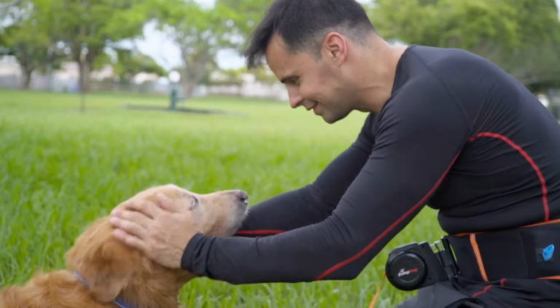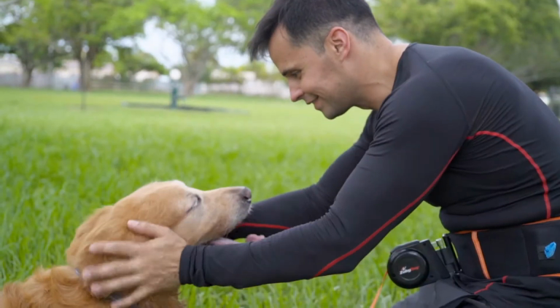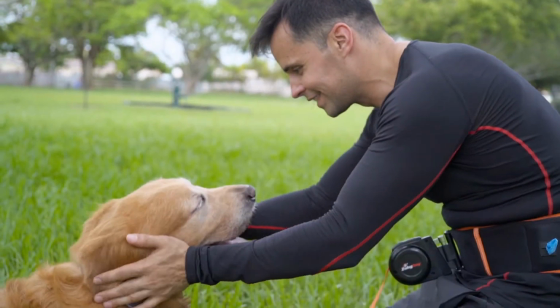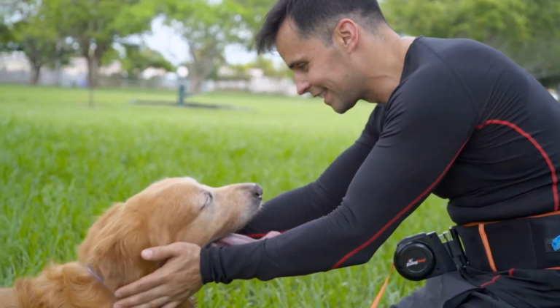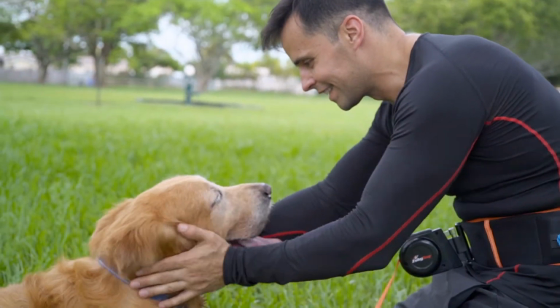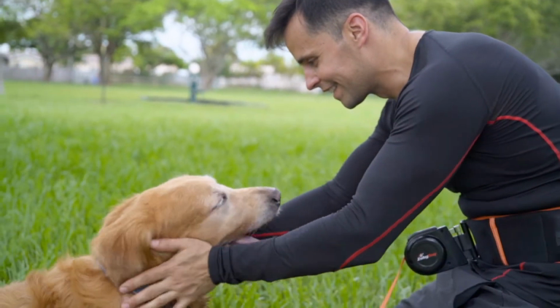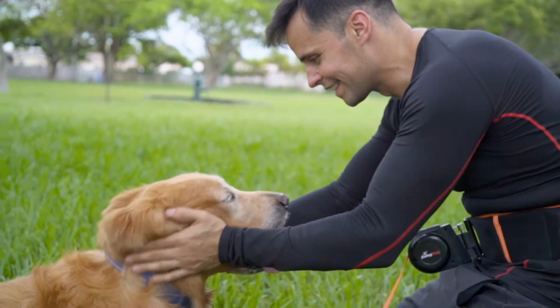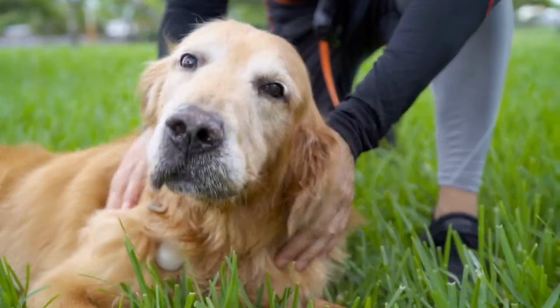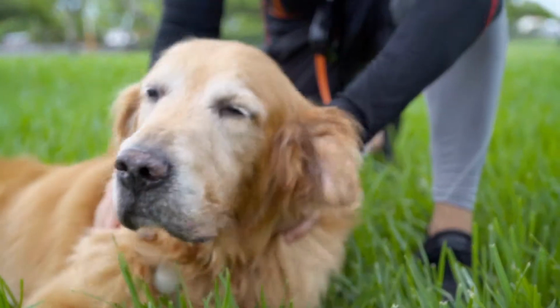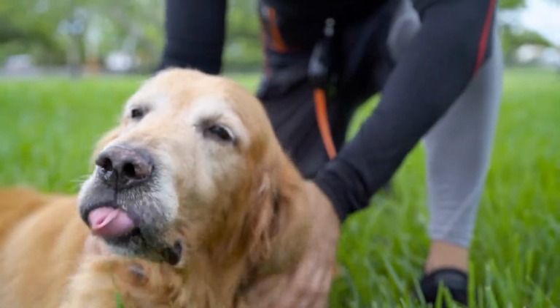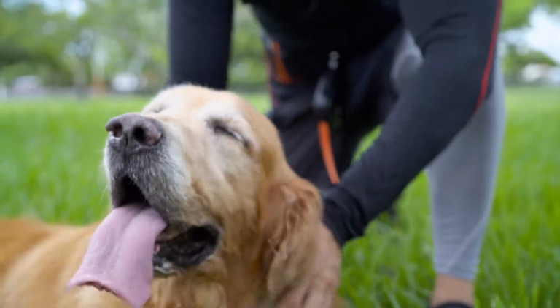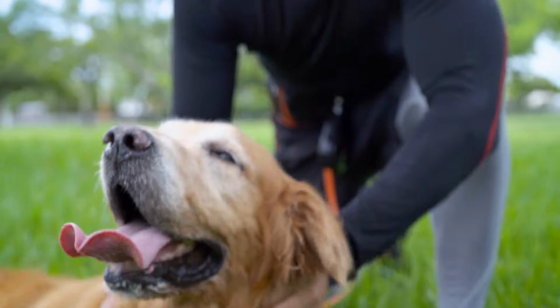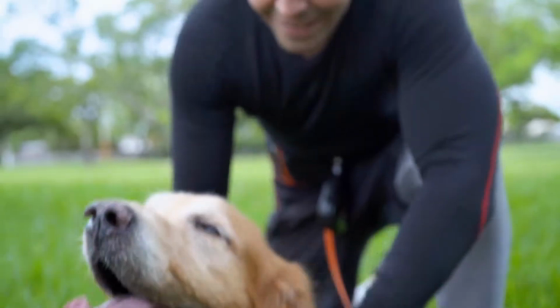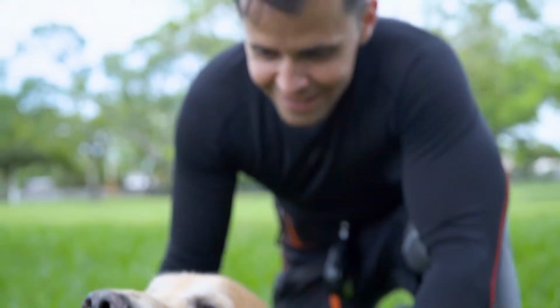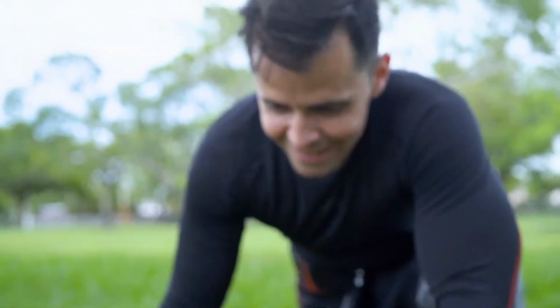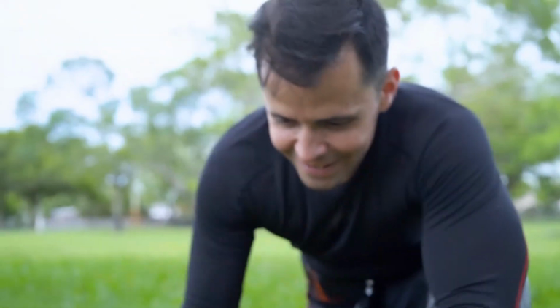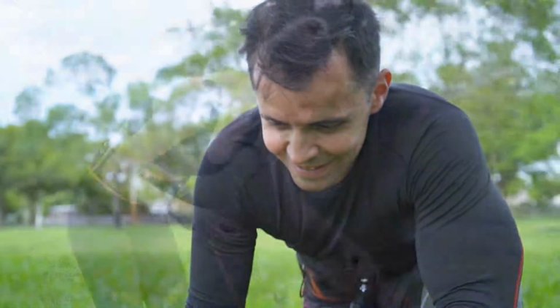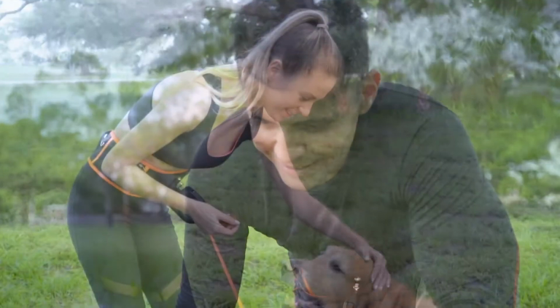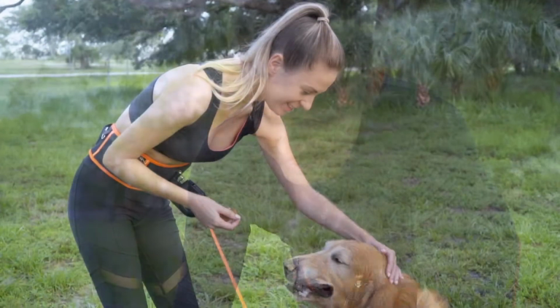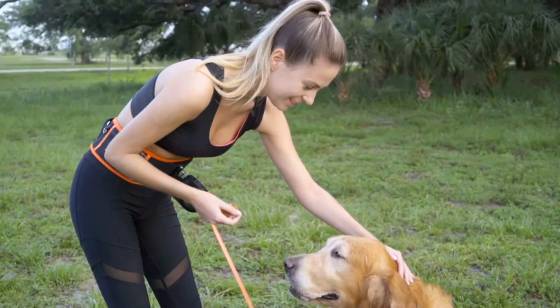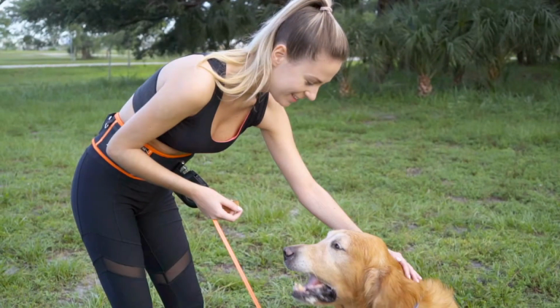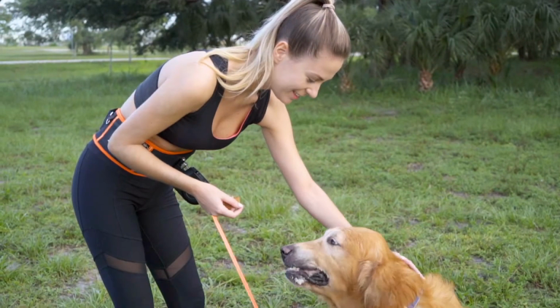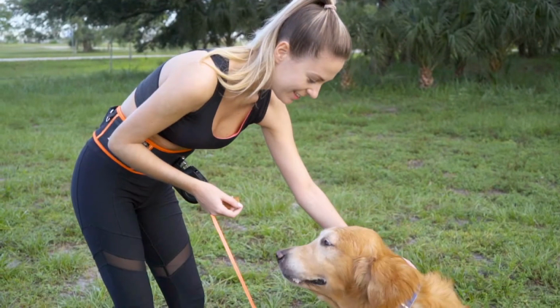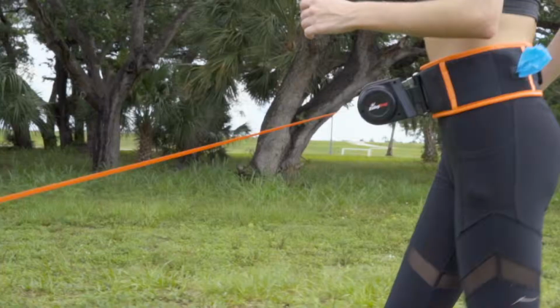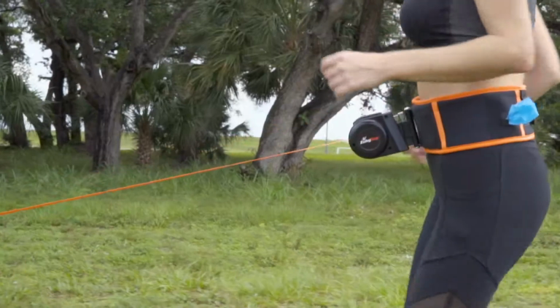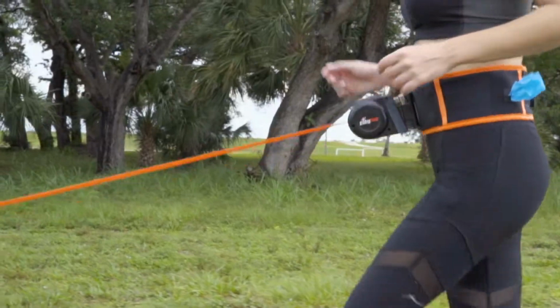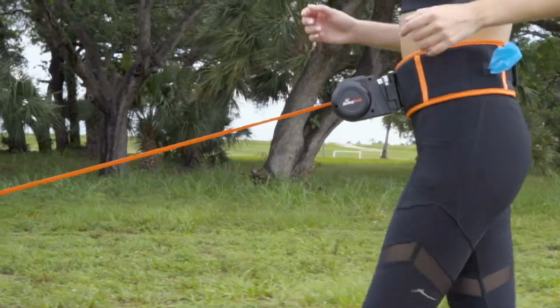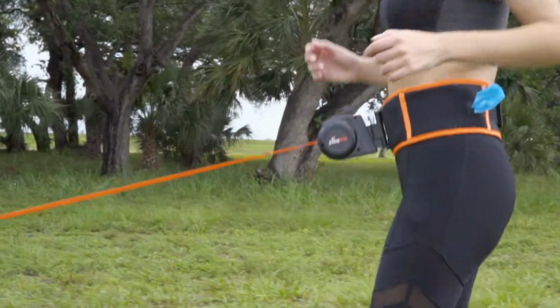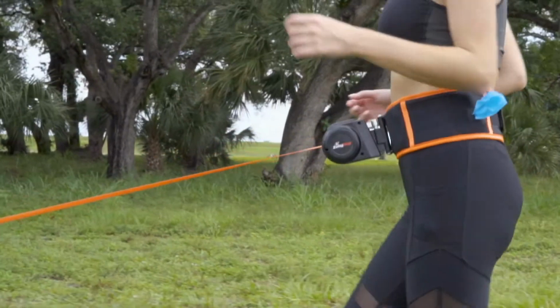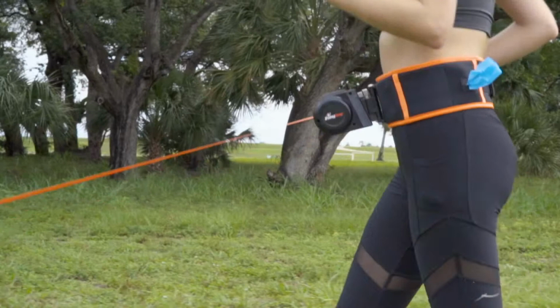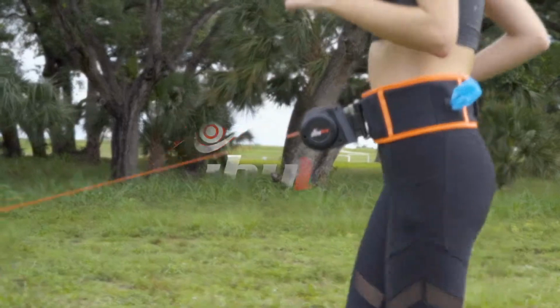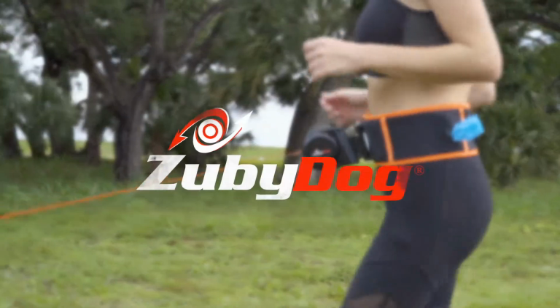Whether running, walking, or hiking with your furry friend, you will quickly fall in love with the comfort and features of this leash. Join the Zooby Dog family today!